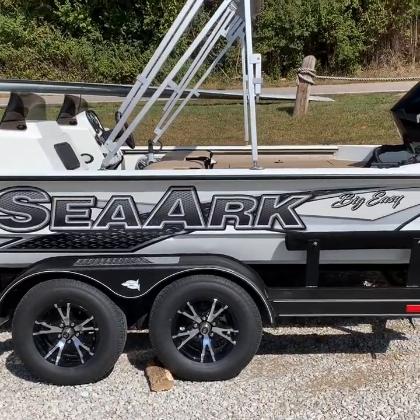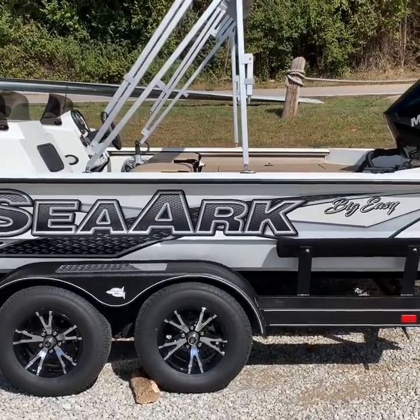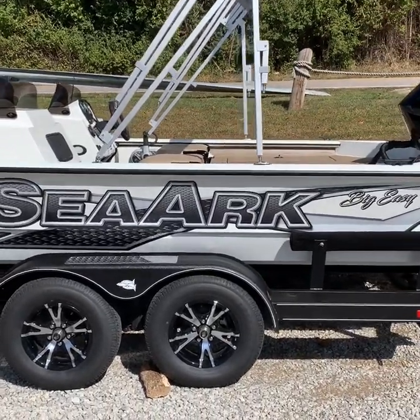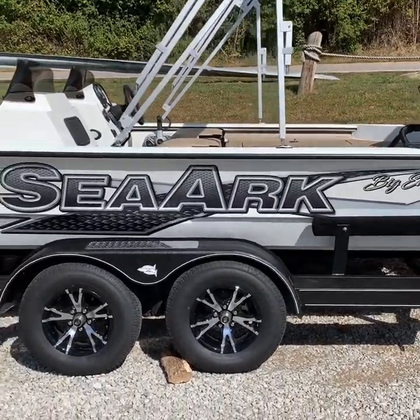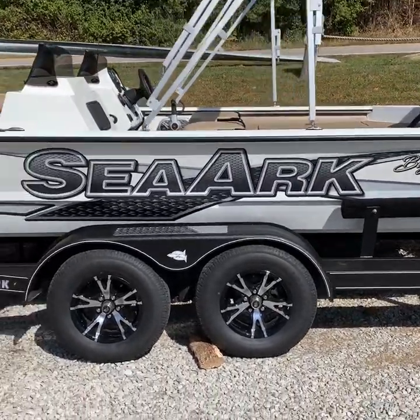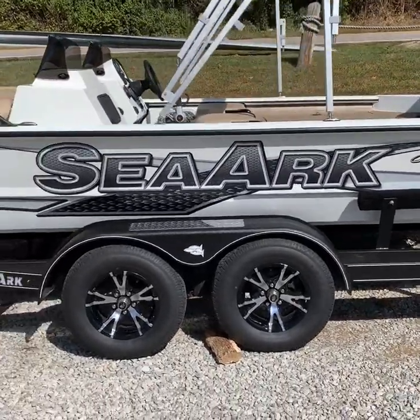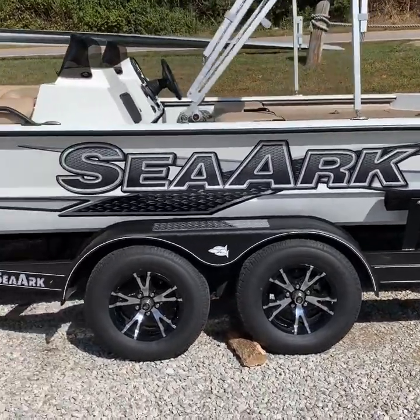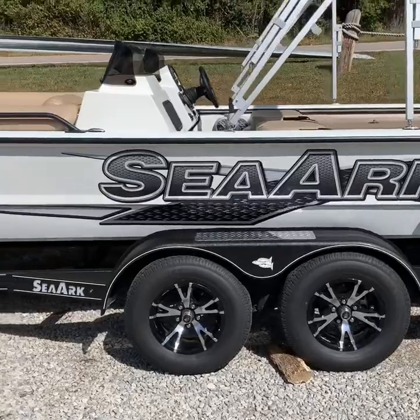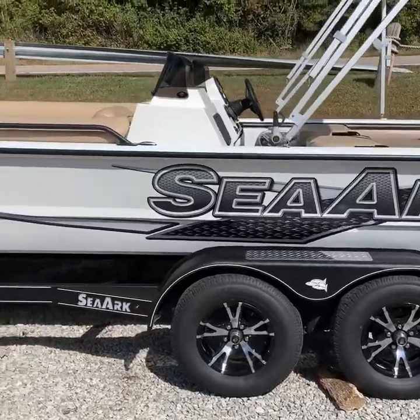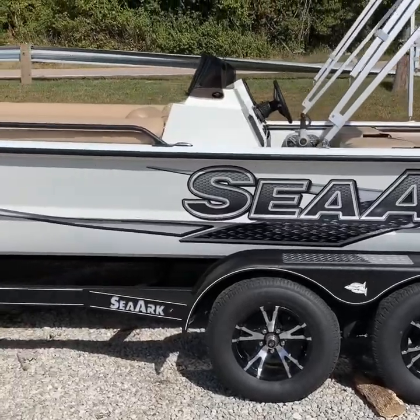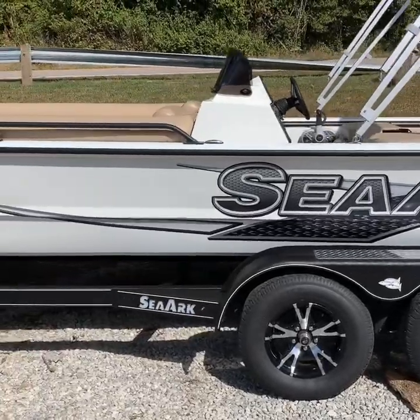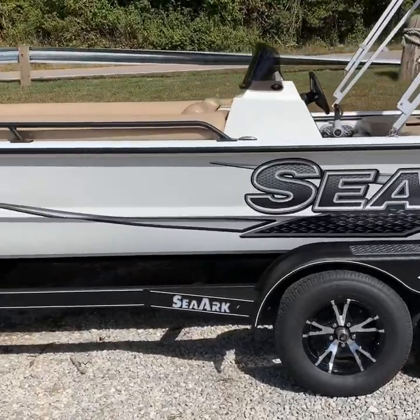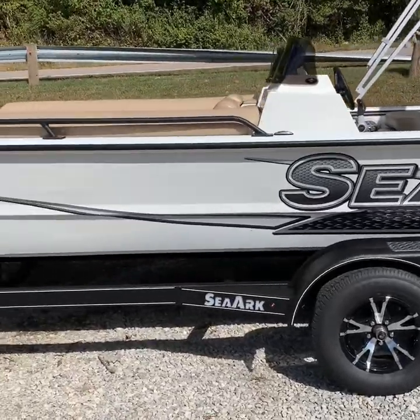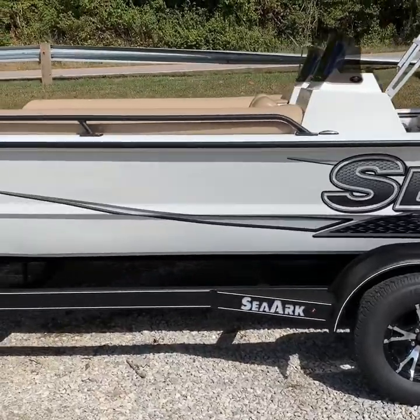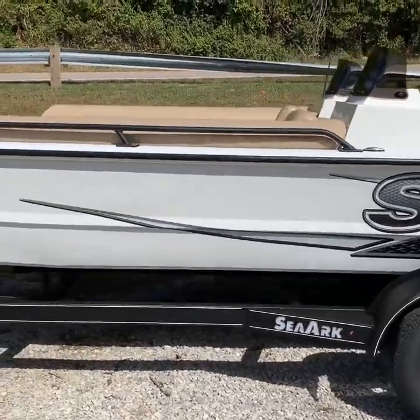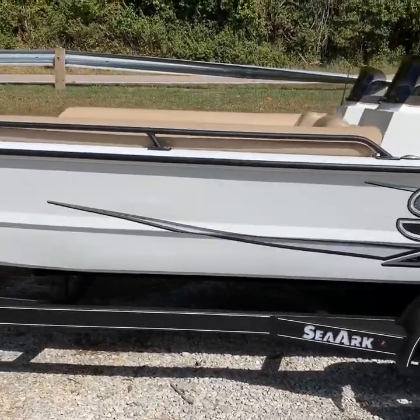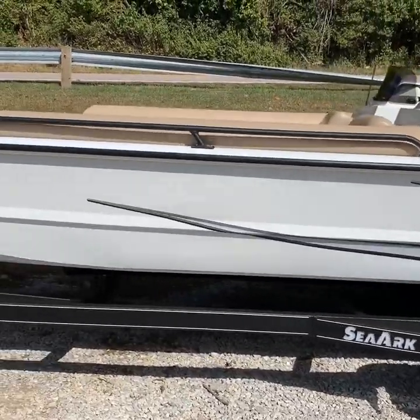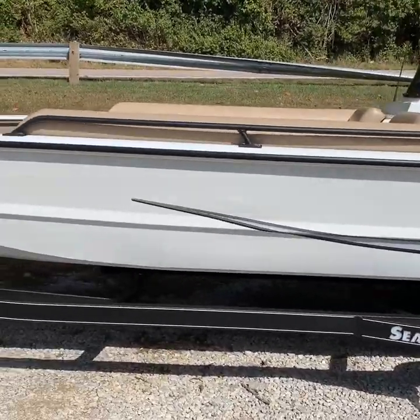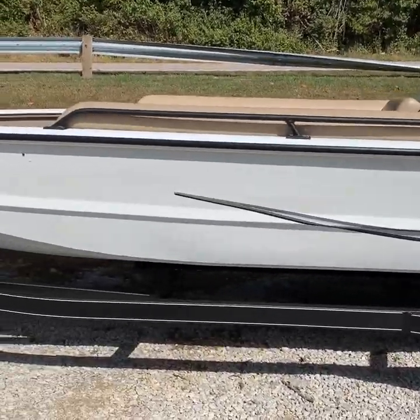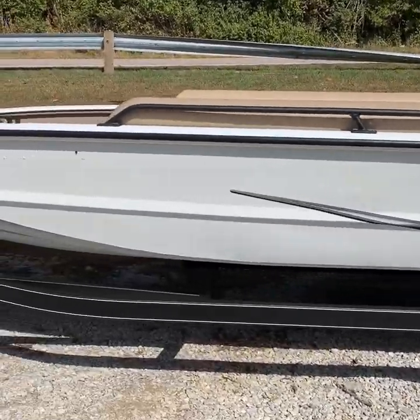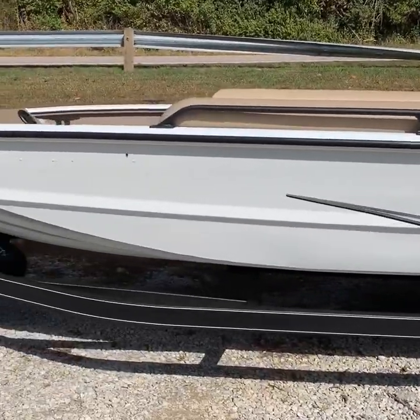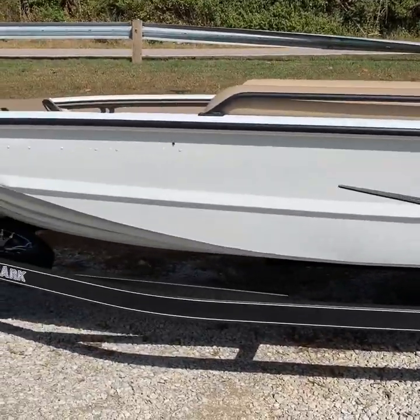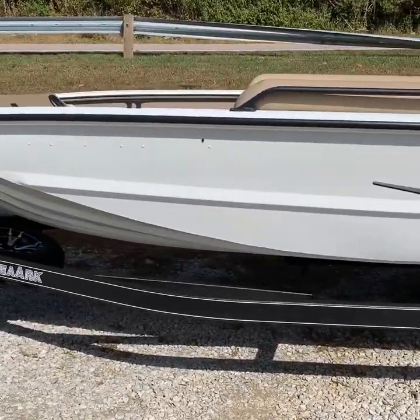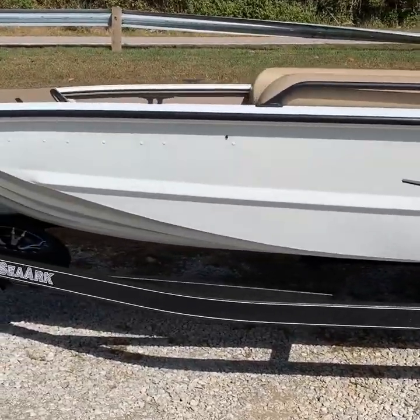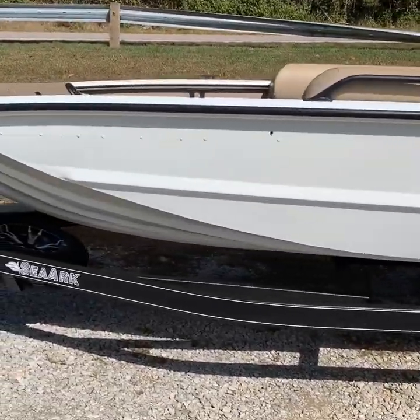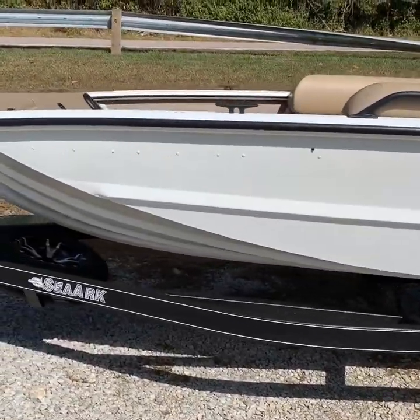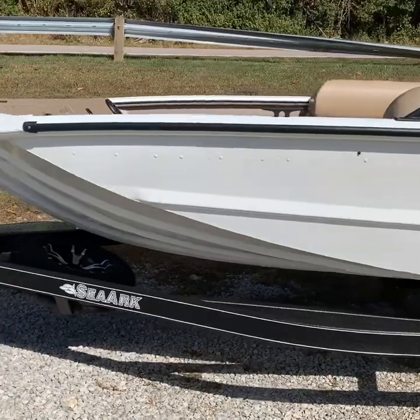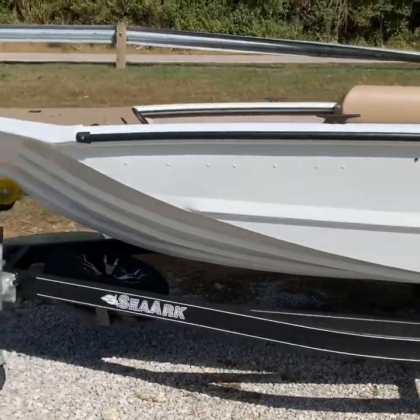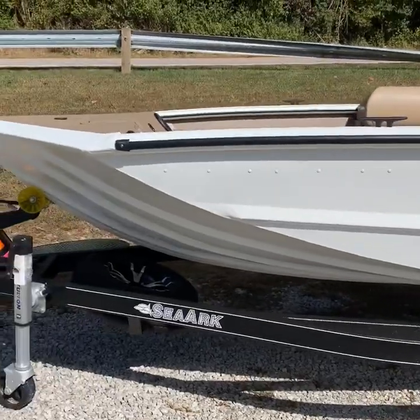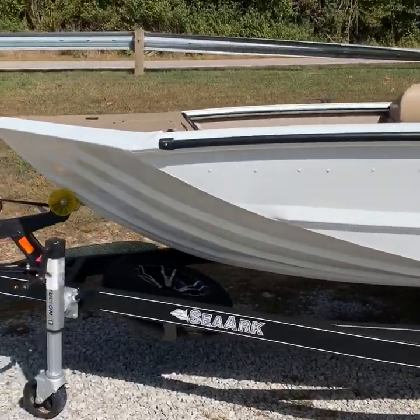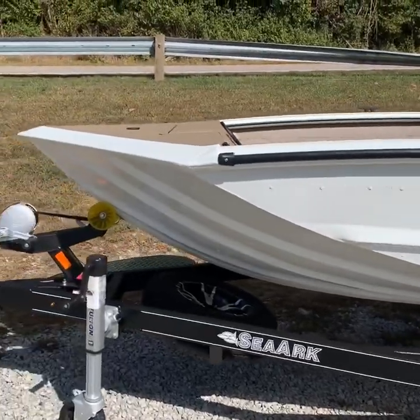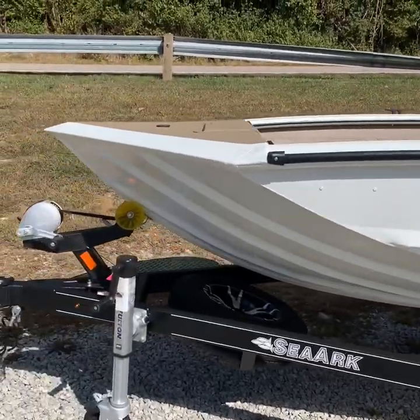As you can see, it's got the deluxe trailer package — it's got brakes. Folks, this boat is absolutely loaded. The colors are gorgeous.